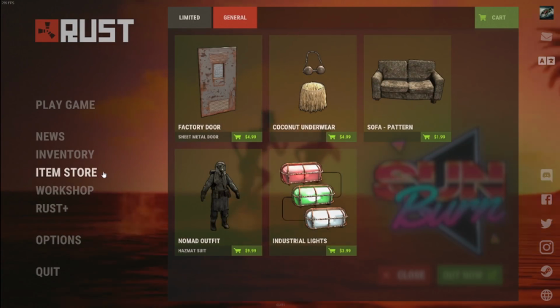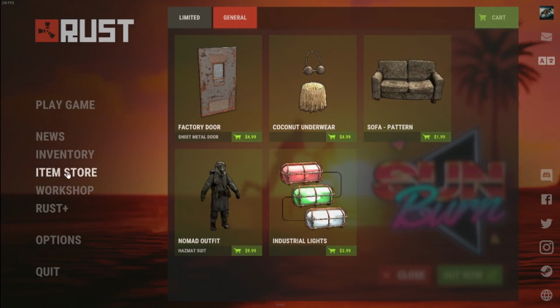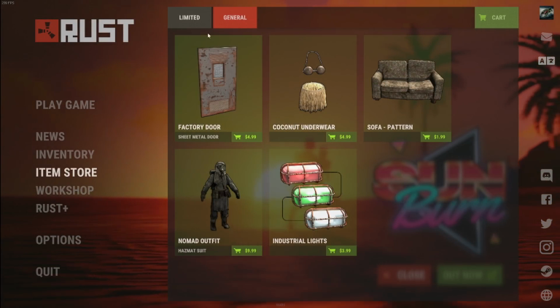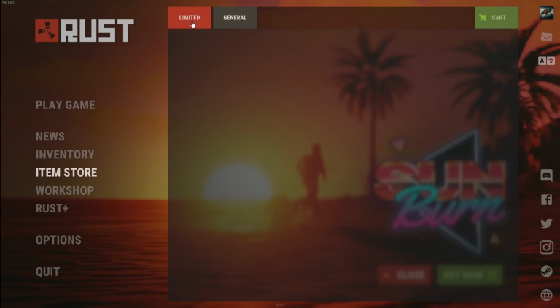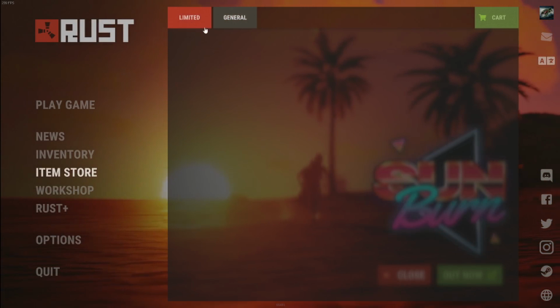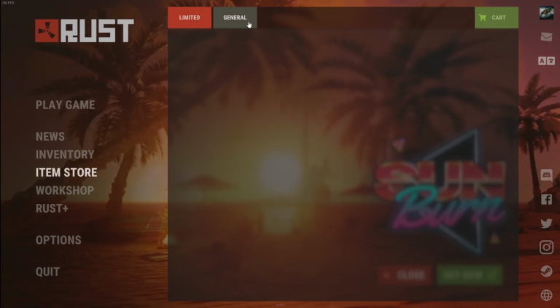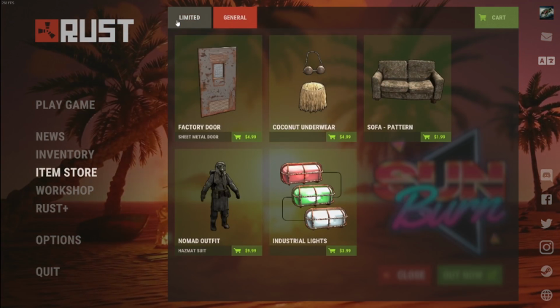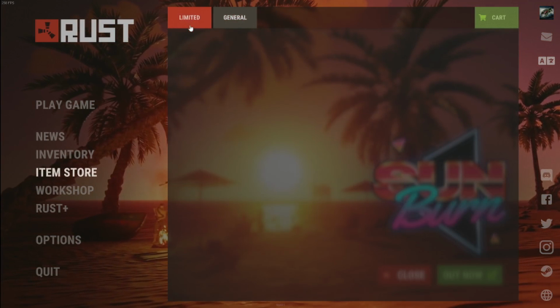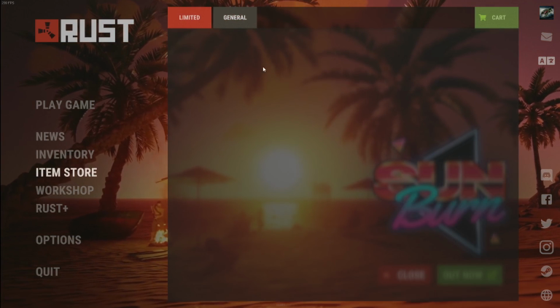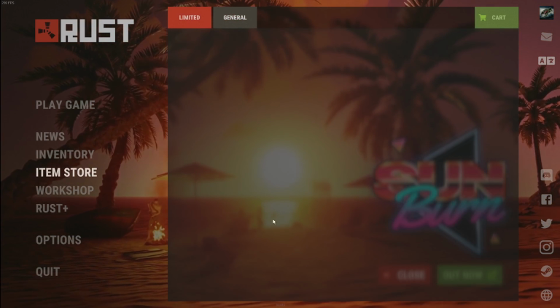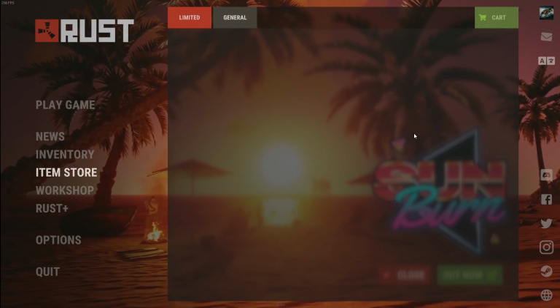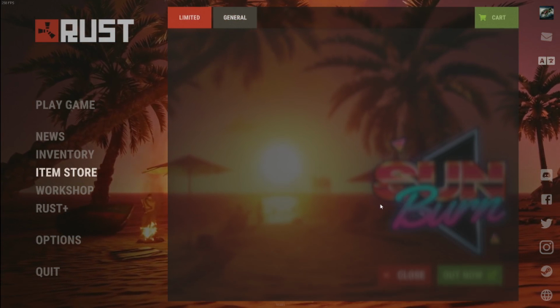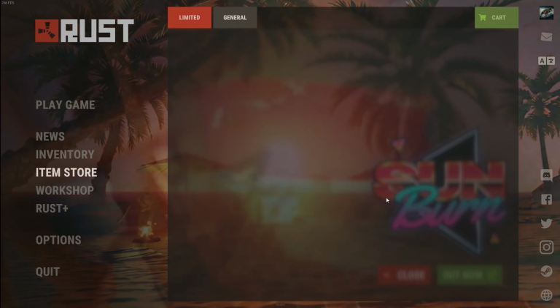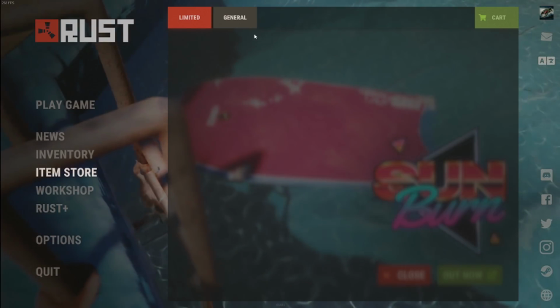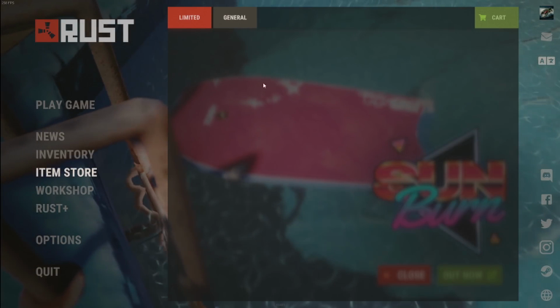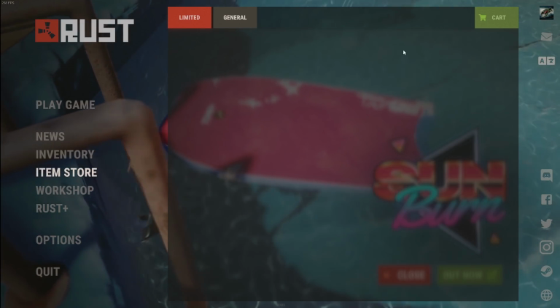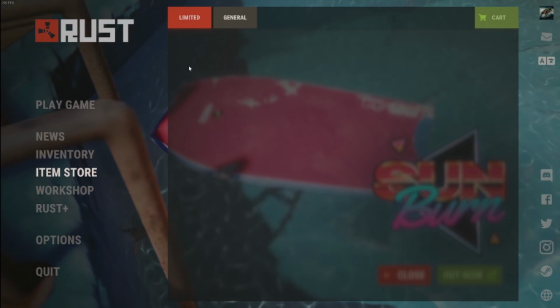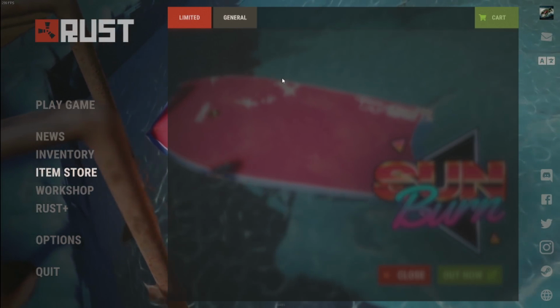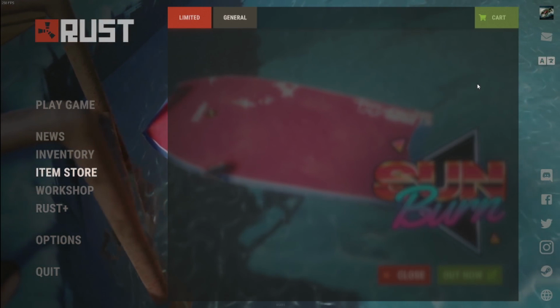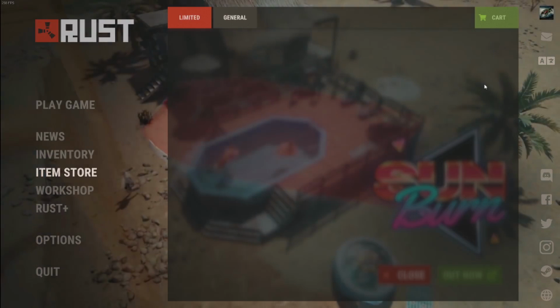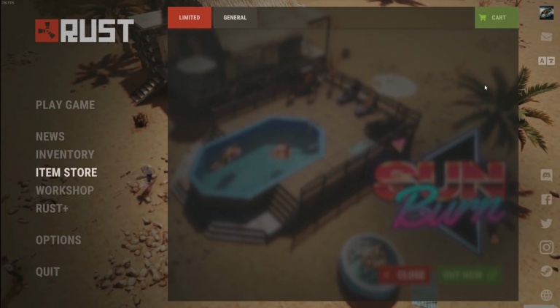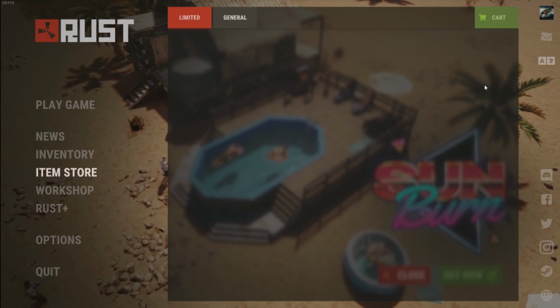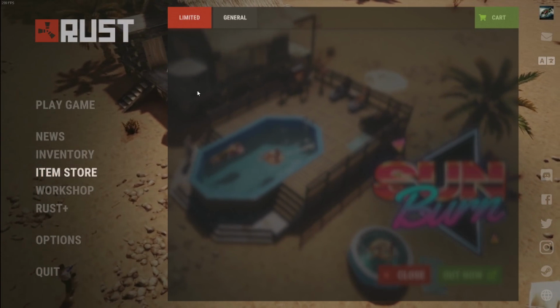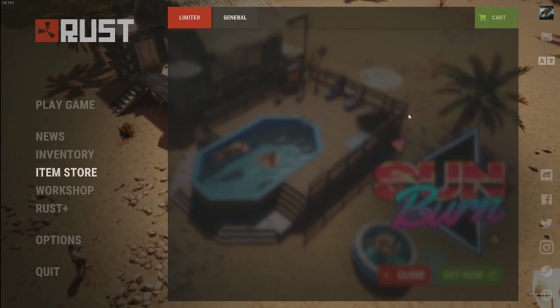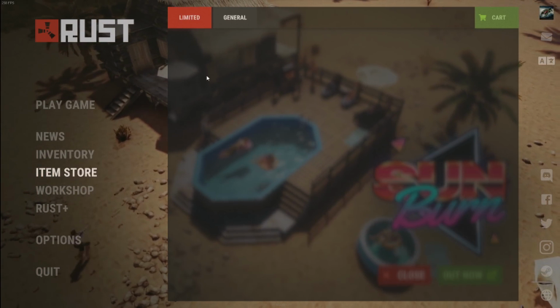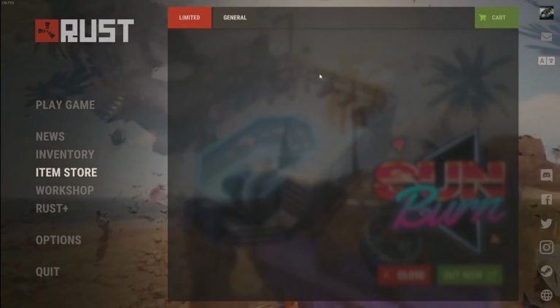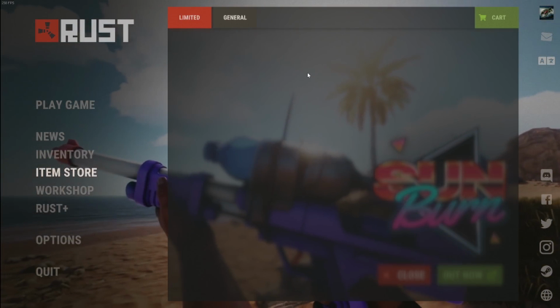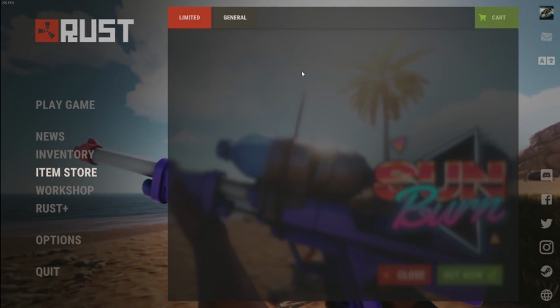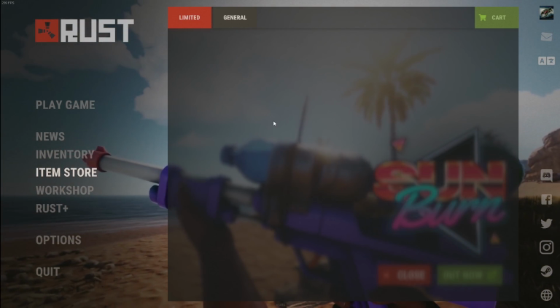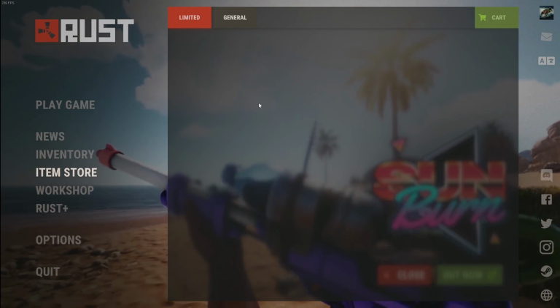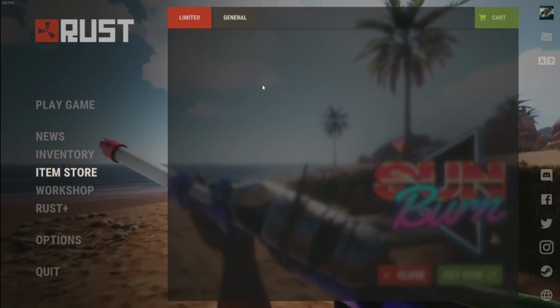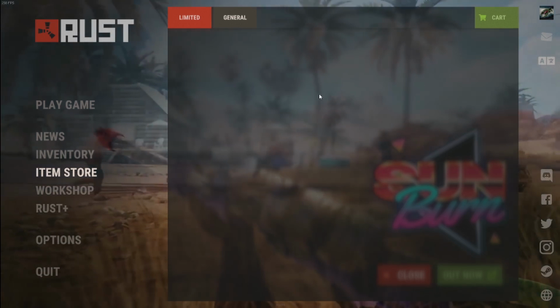When you go to the item store this week, you'll notice there's a limited and a general section, and the limited section is empty right now. This will fill in with the four charitable Rust skins tomorrow. As well, there will also be charitable Rust Twitch drops, which are free — Twitch drops are always free.